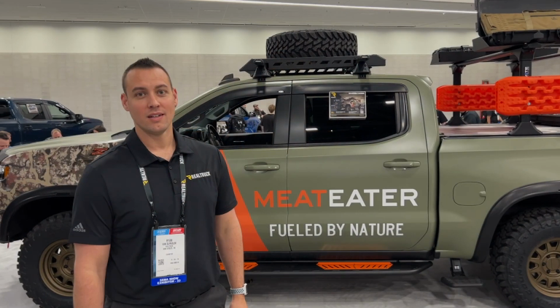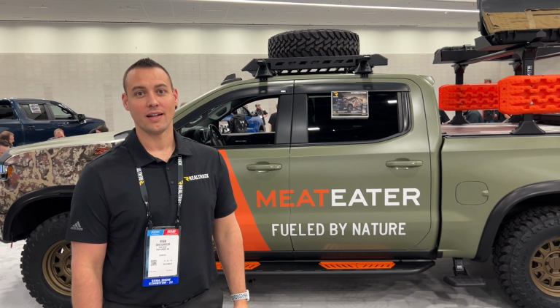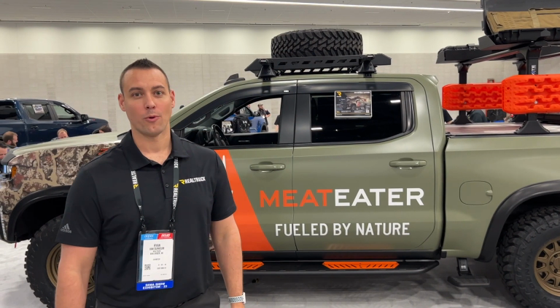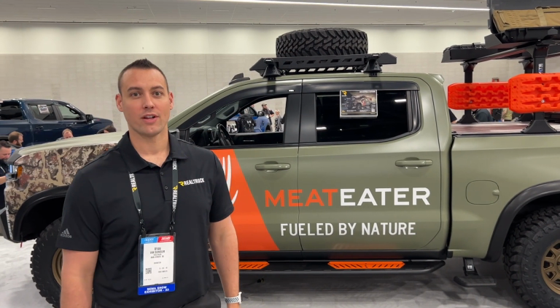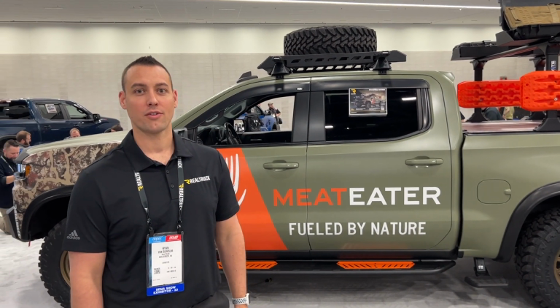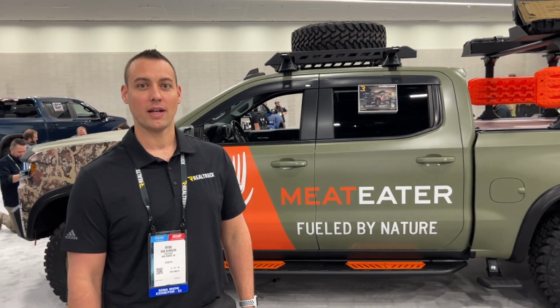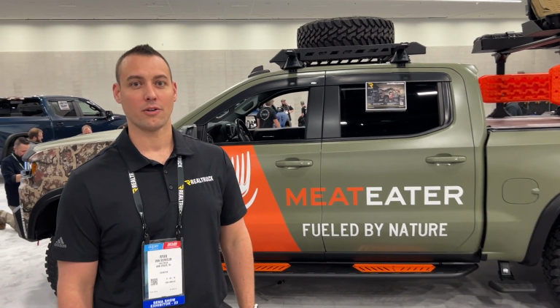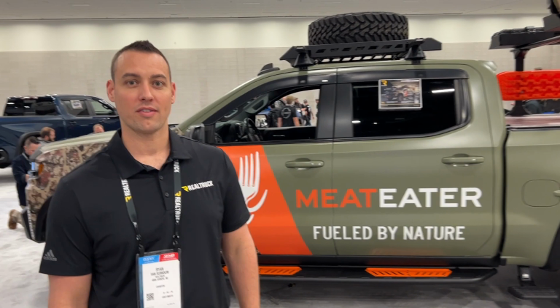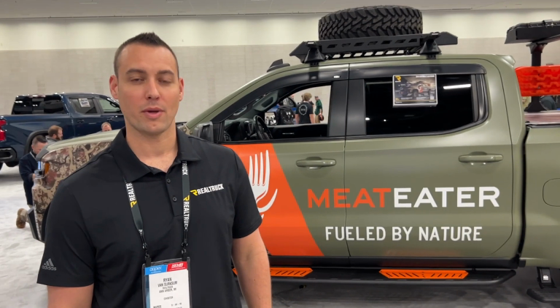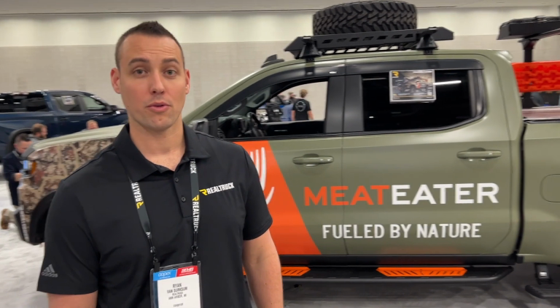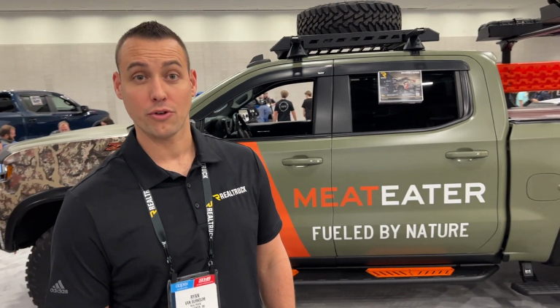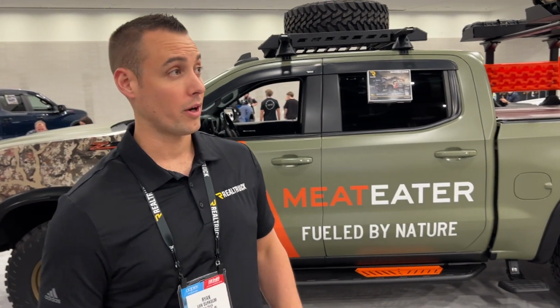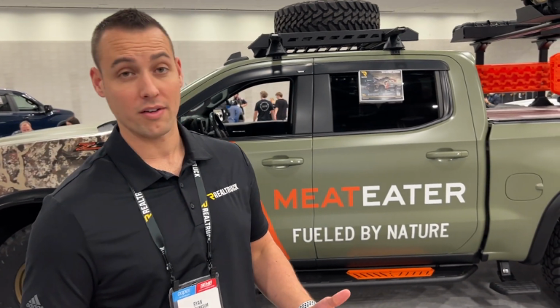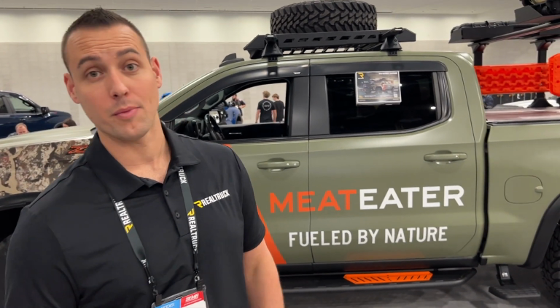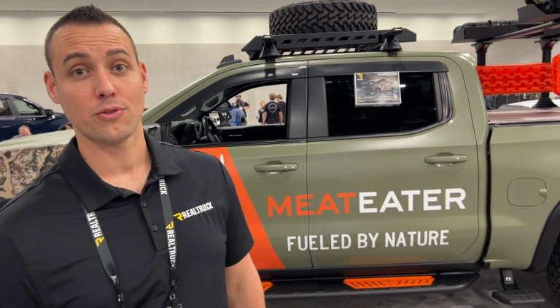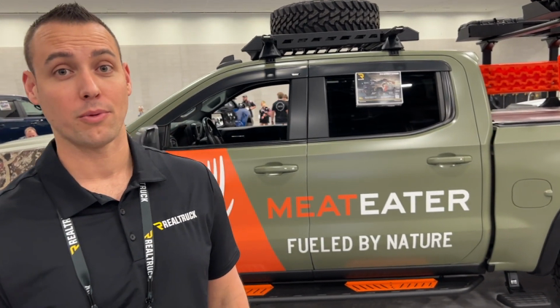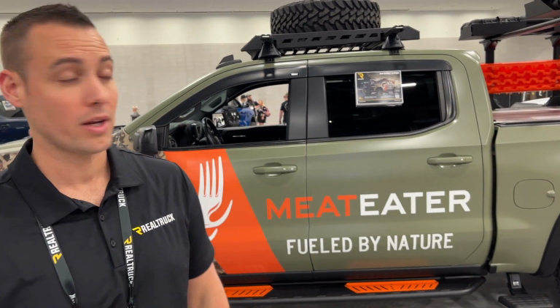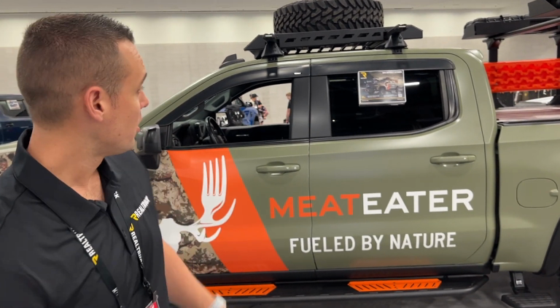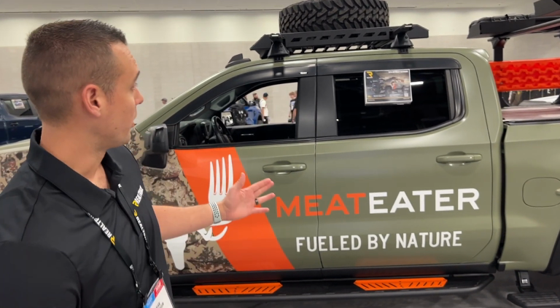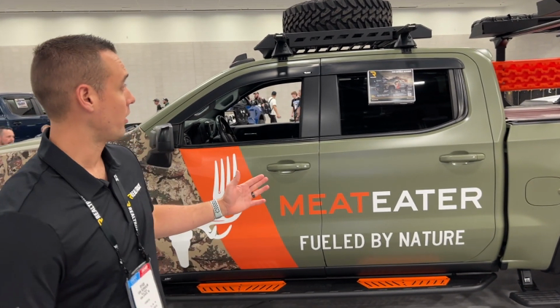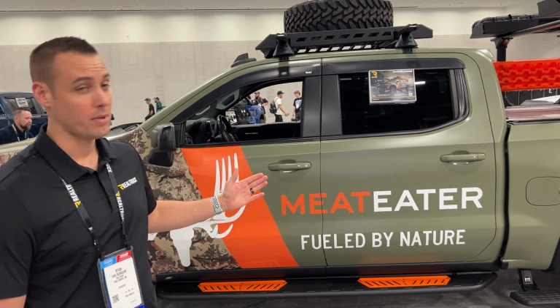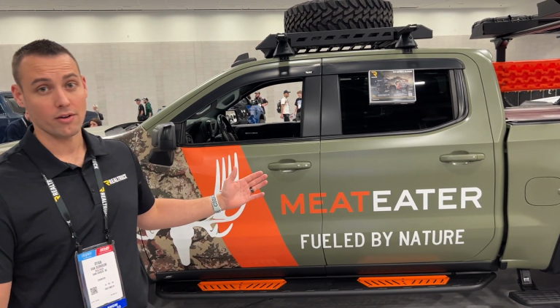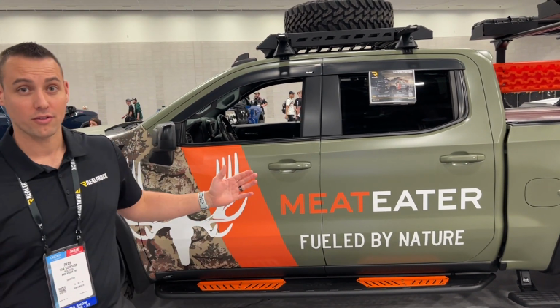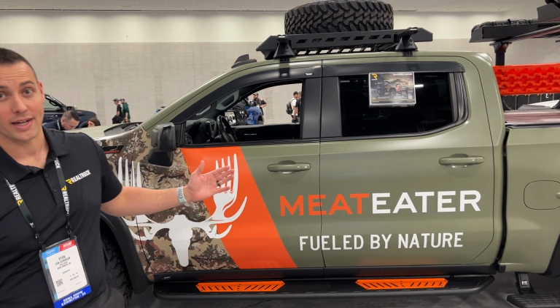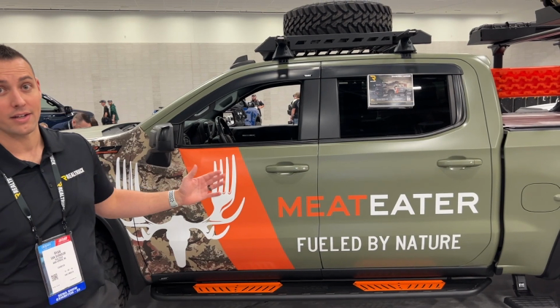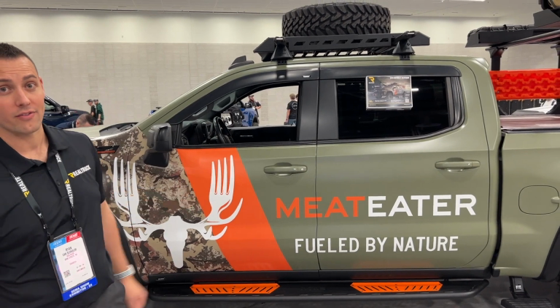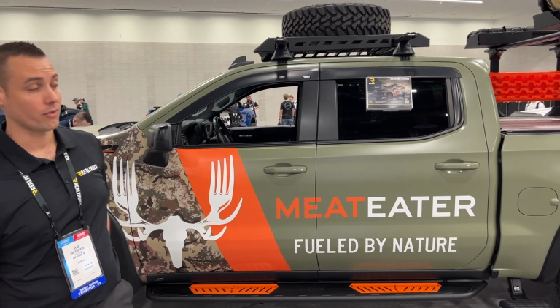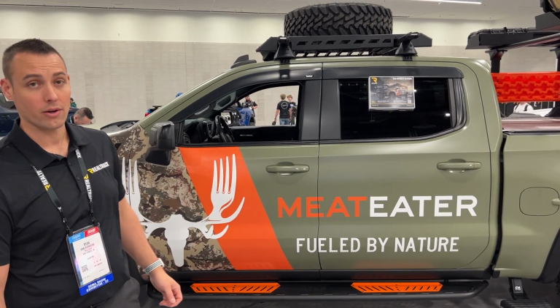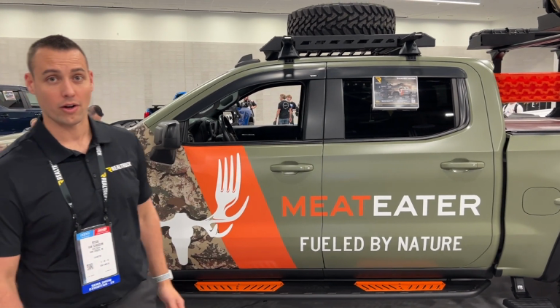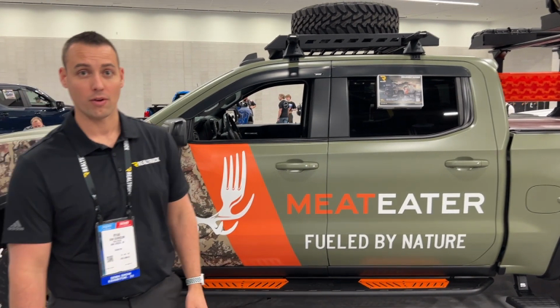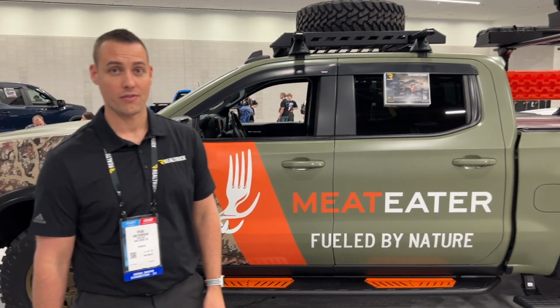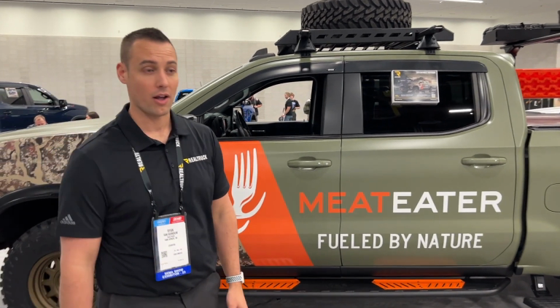Hi, I'm Ryan Ben-Sirksum, Territory Sales Manager with Realtruck. We are here at SEMA 2023. We're going to take a look at Meat Eater's 2019 Chevy Silverado and all the parts that we've got on there.